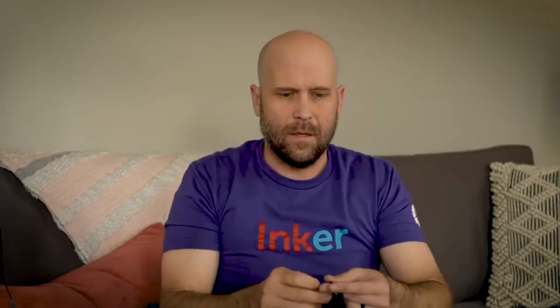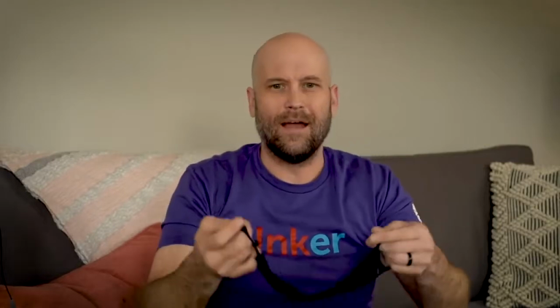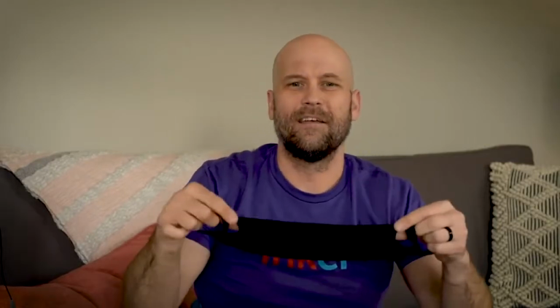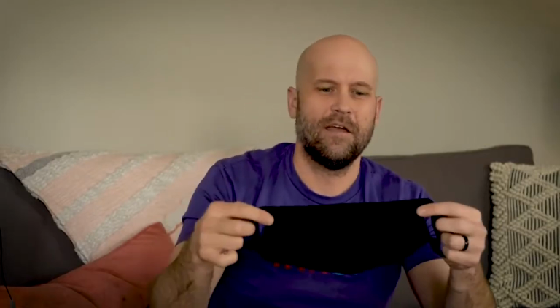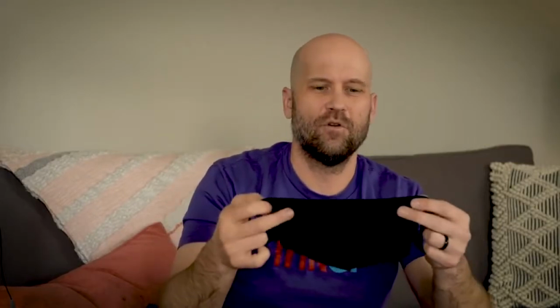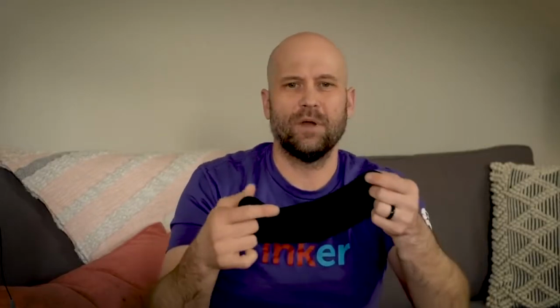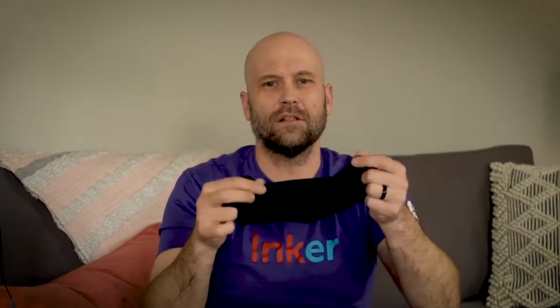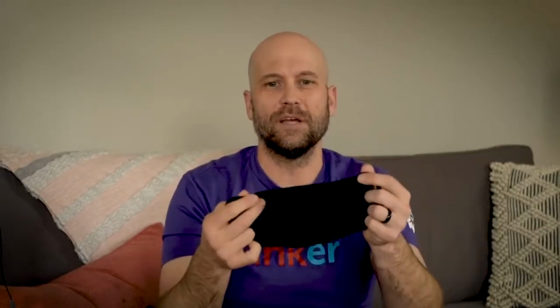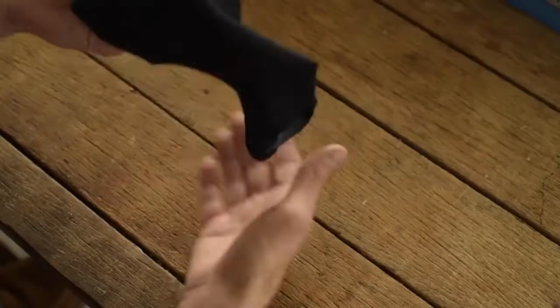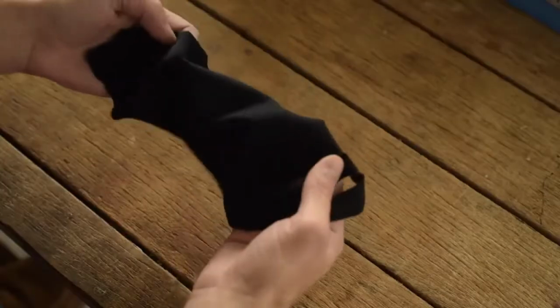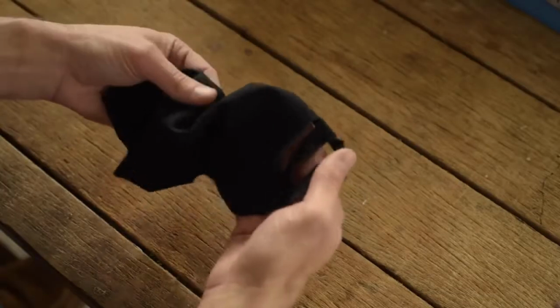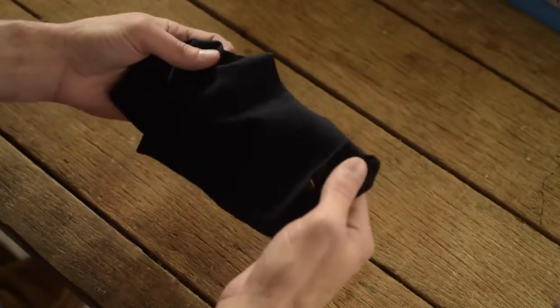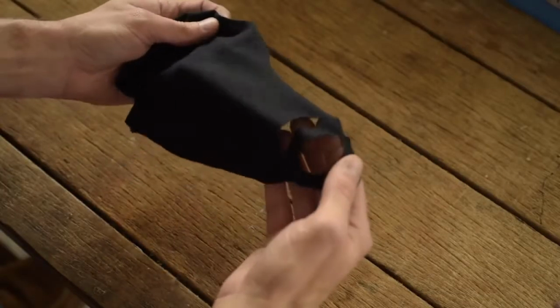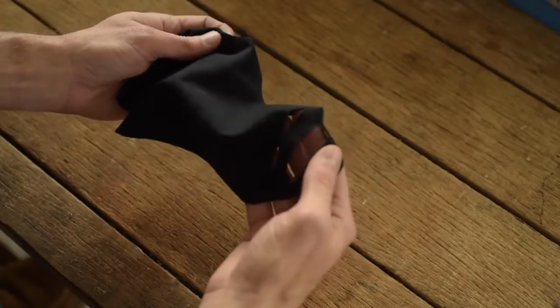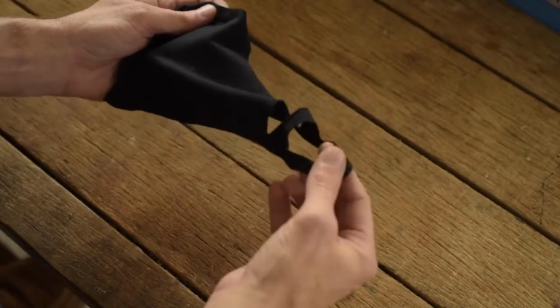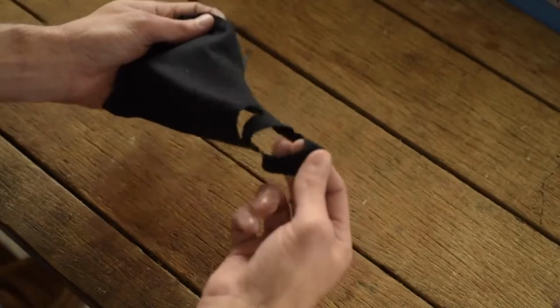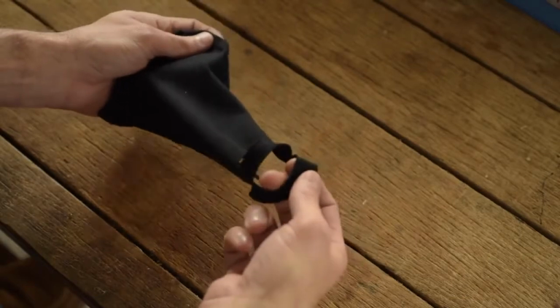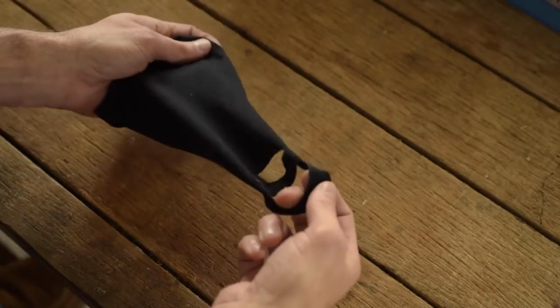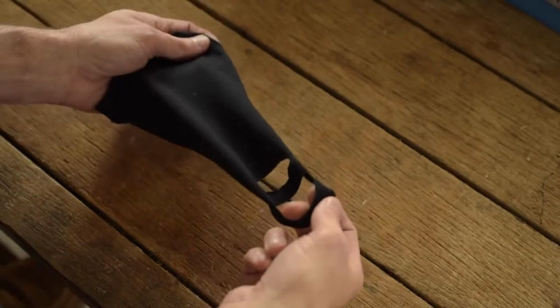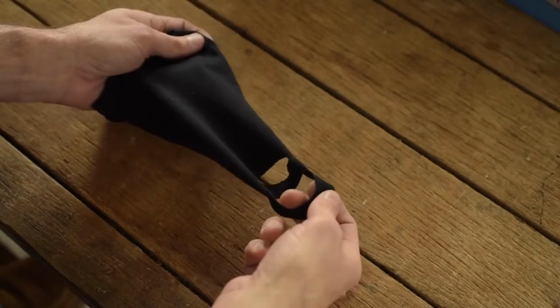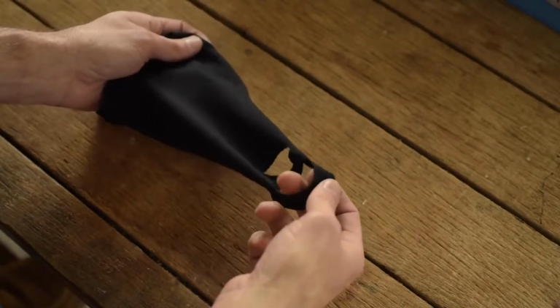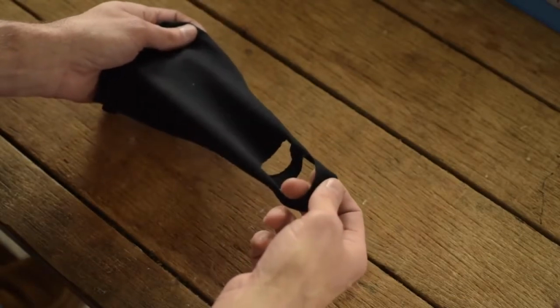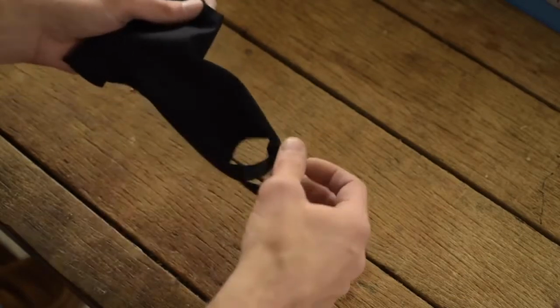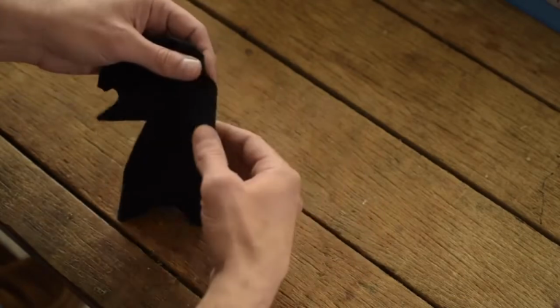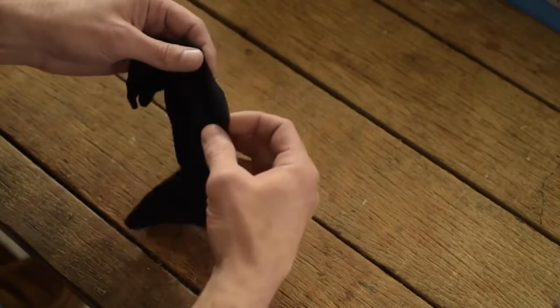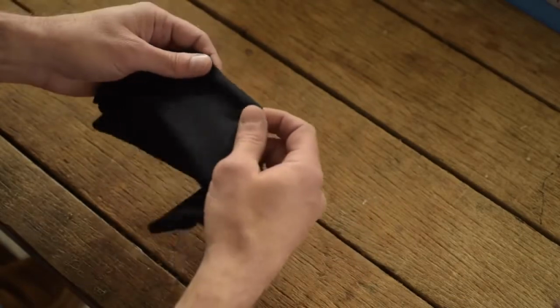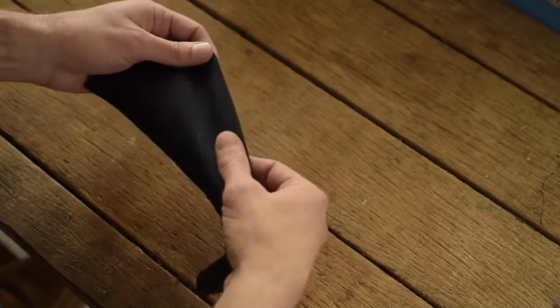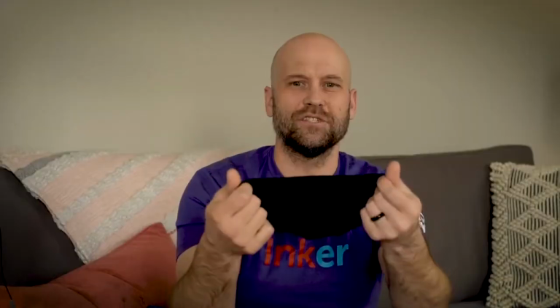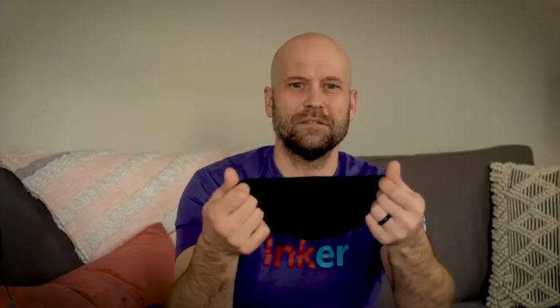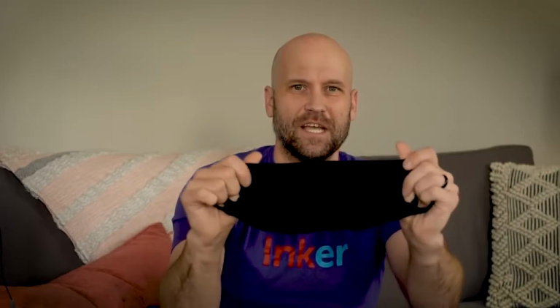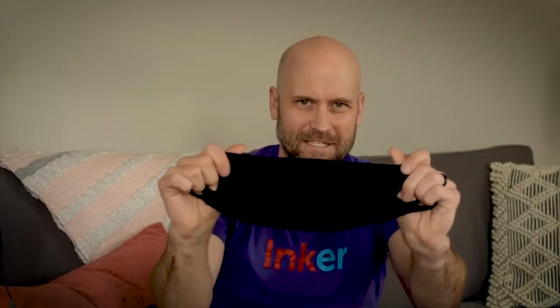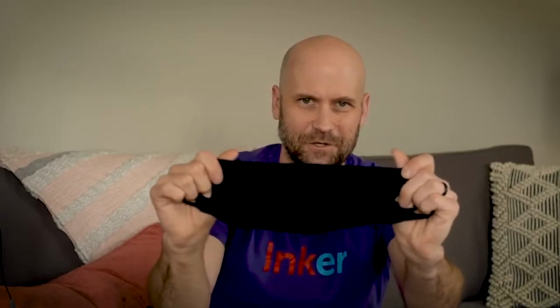Hi. I'm holding our basic cloth face mask. It's soft, lightweight fabric. There are no seams, just machine-cut edges. And it's got a little stretch to it, just like a nice t-shirt.